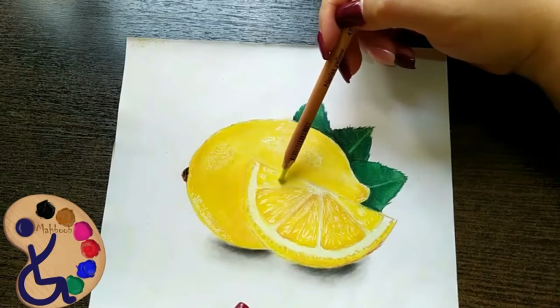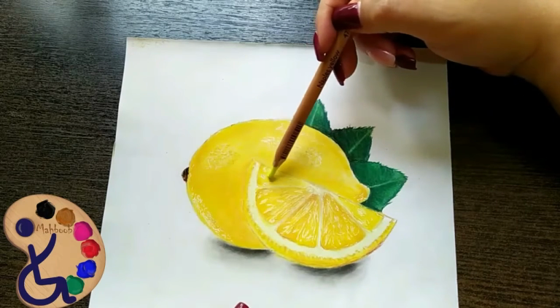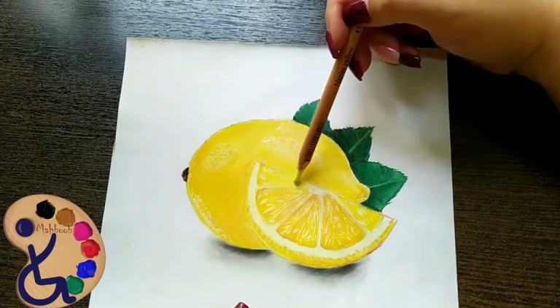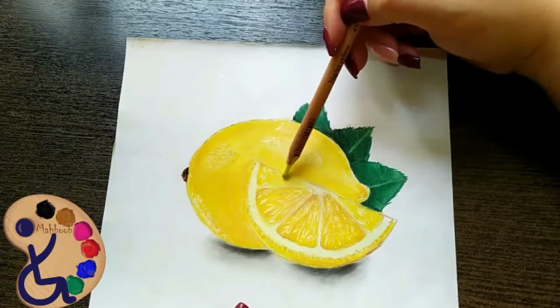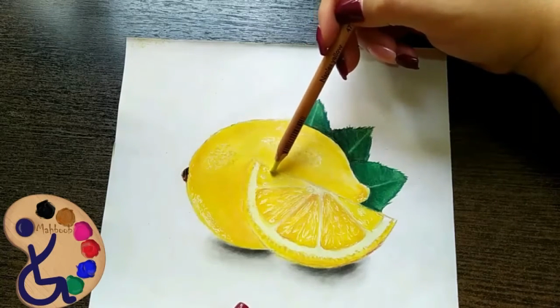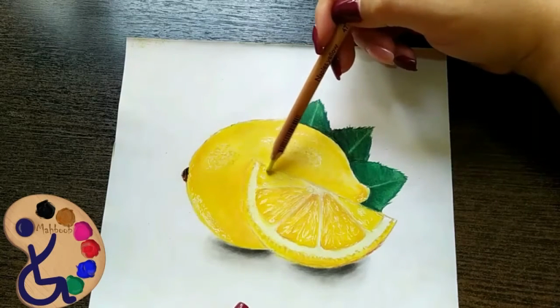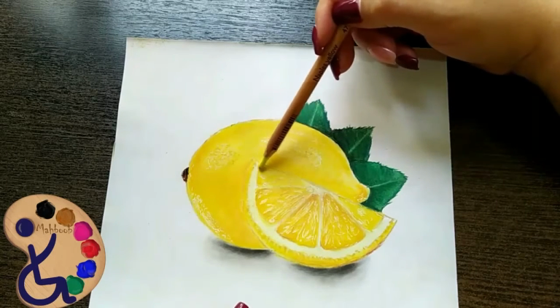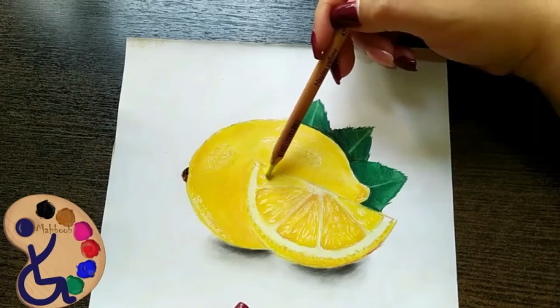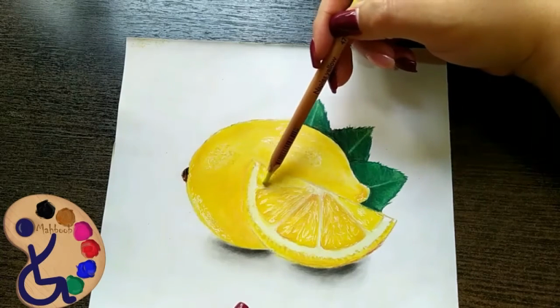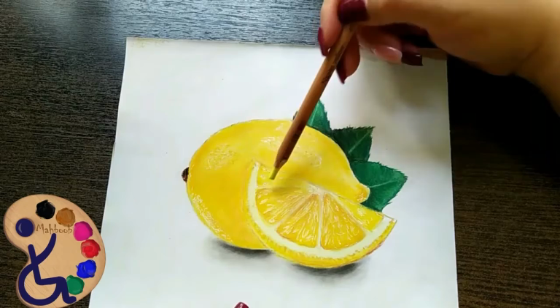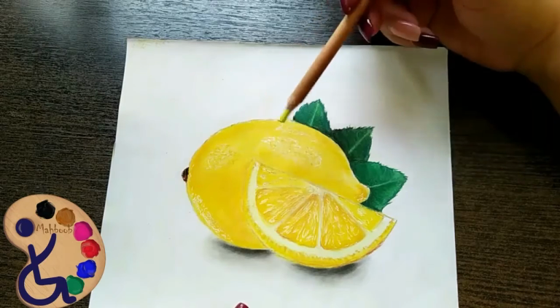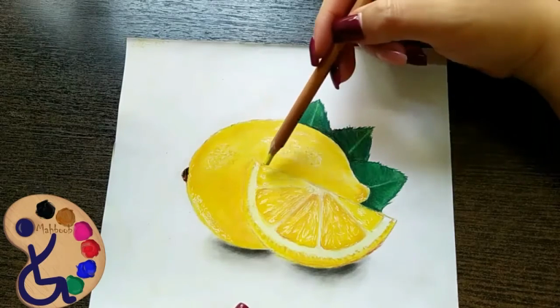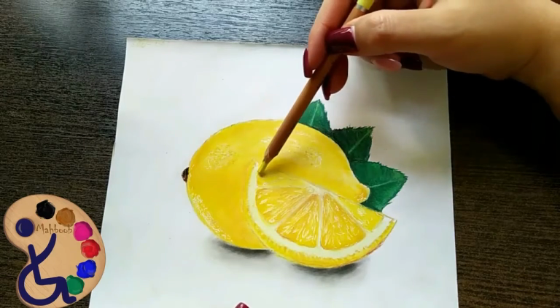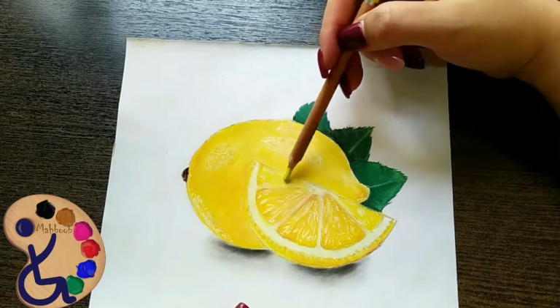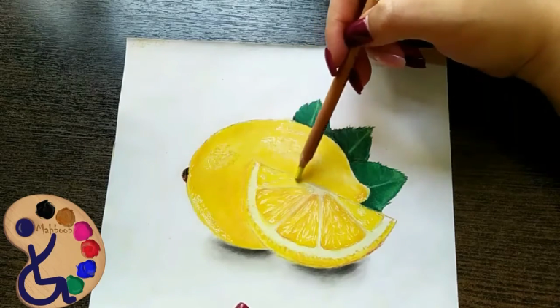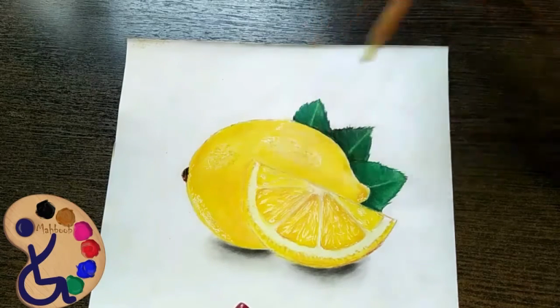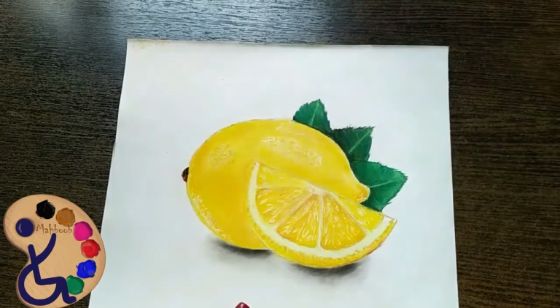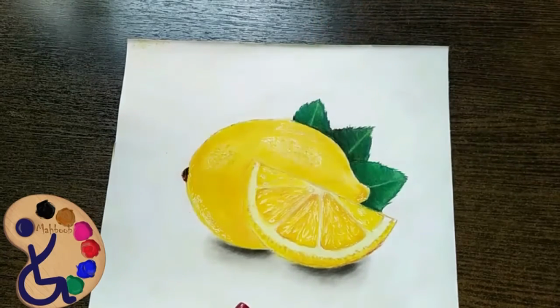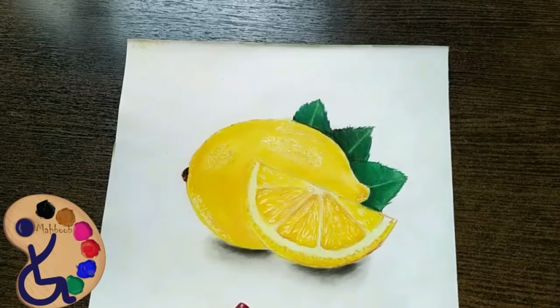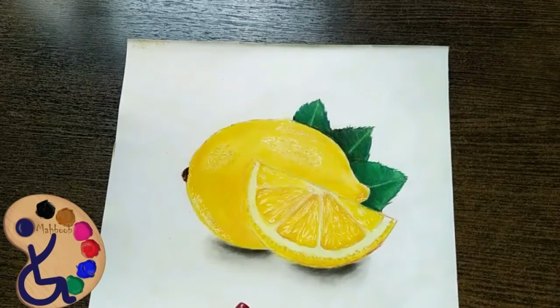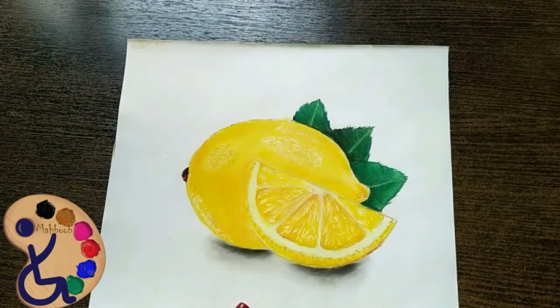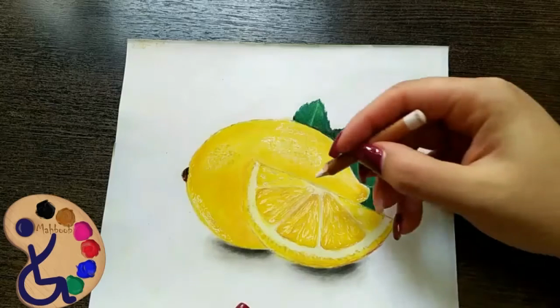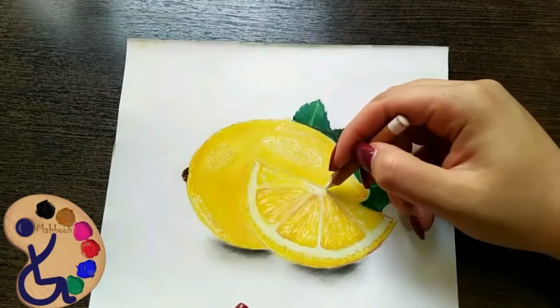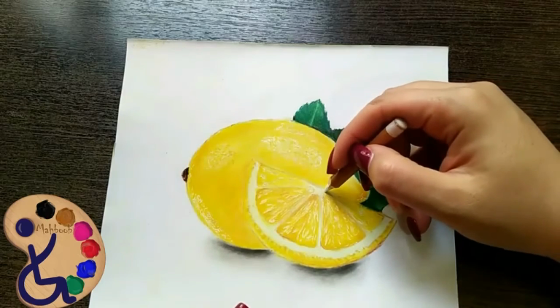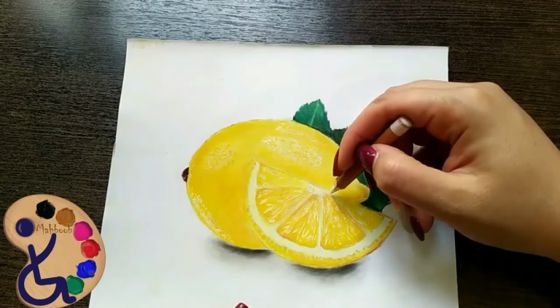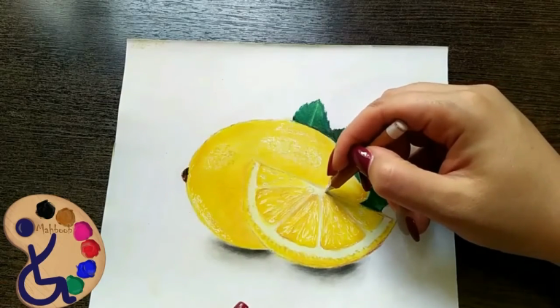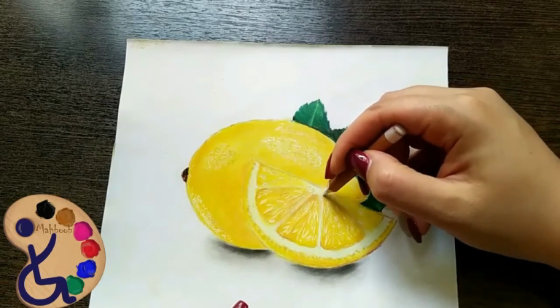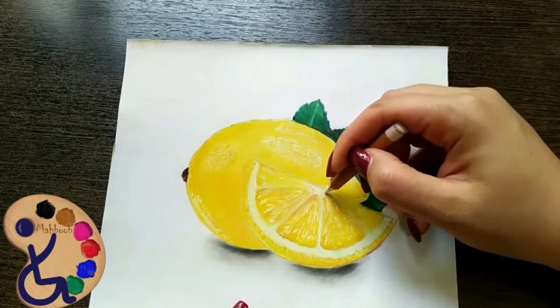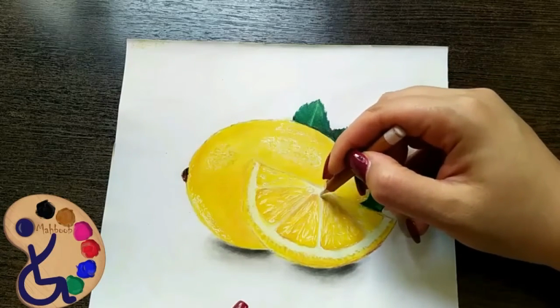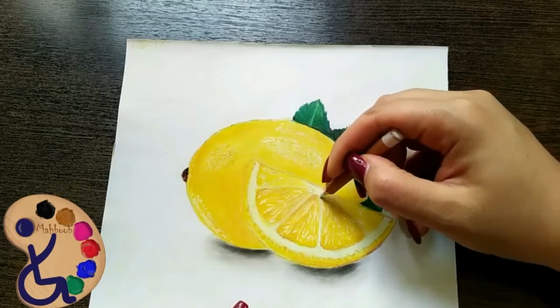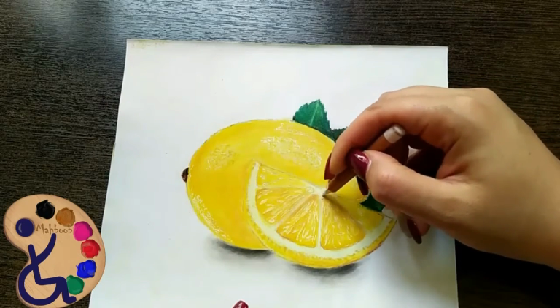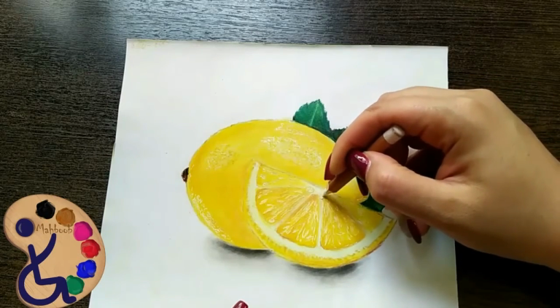Look like this. Then, by white pencil, correct the shape of this lower part.